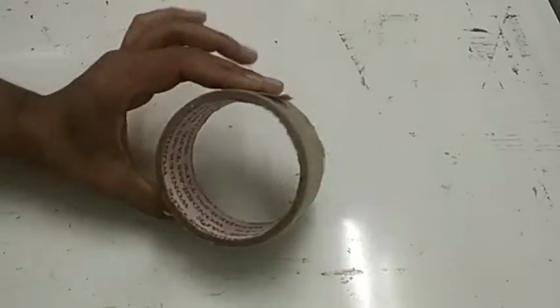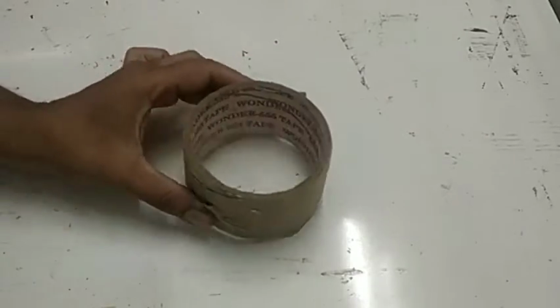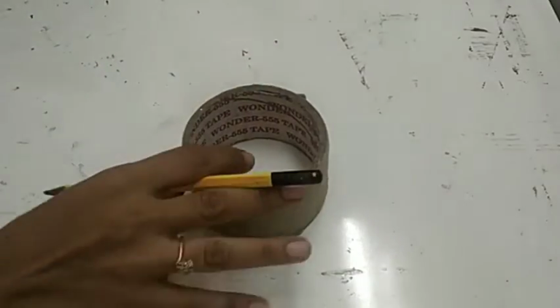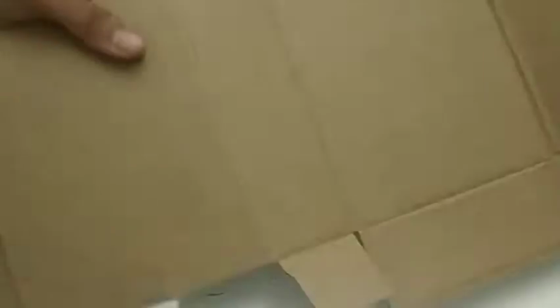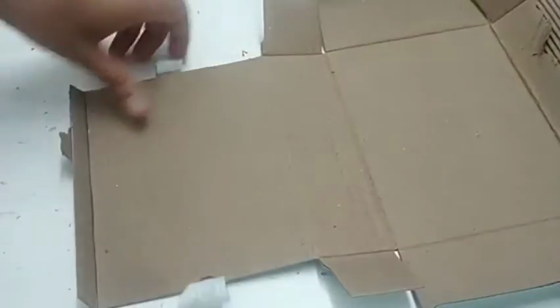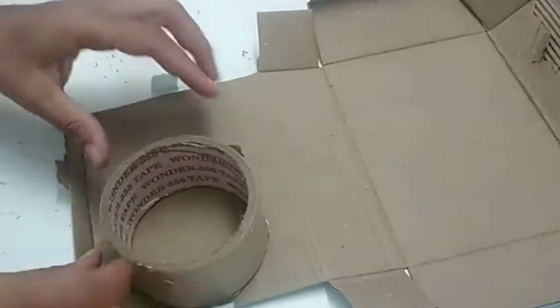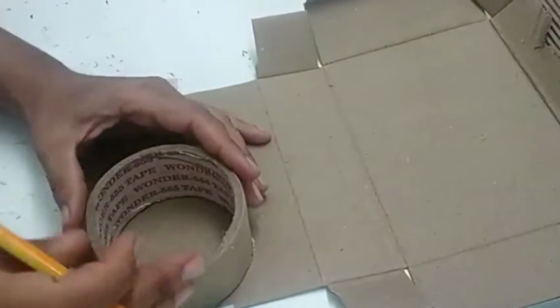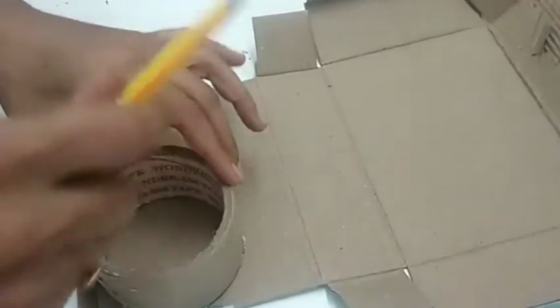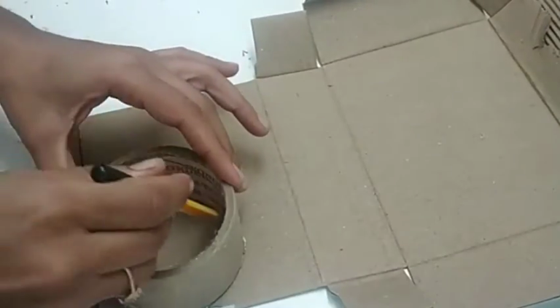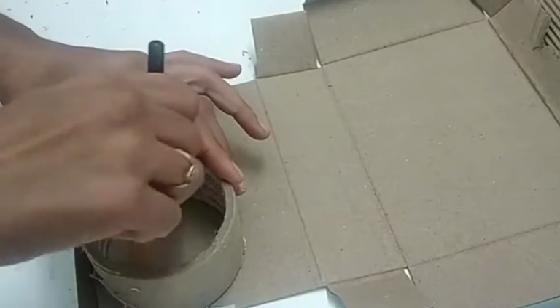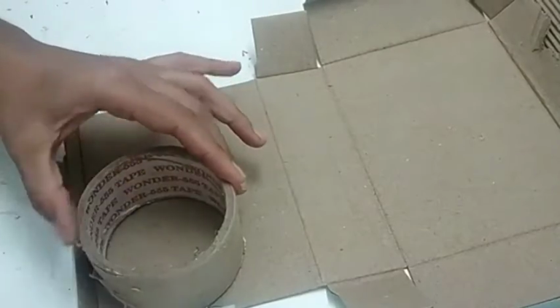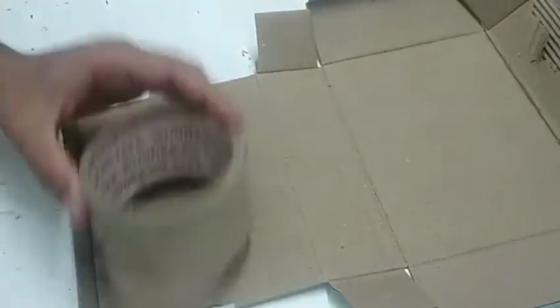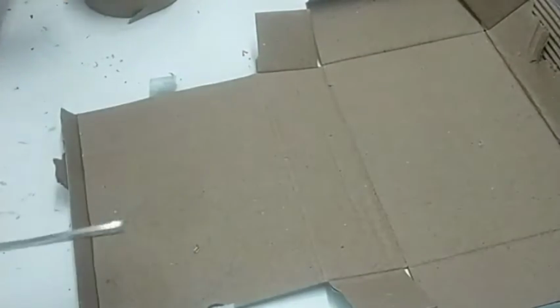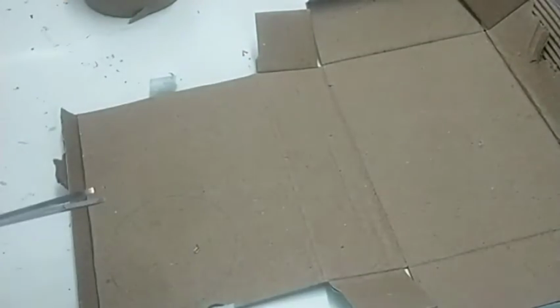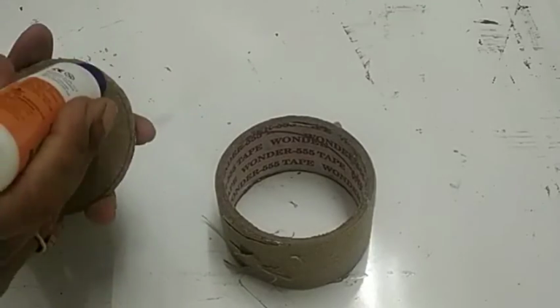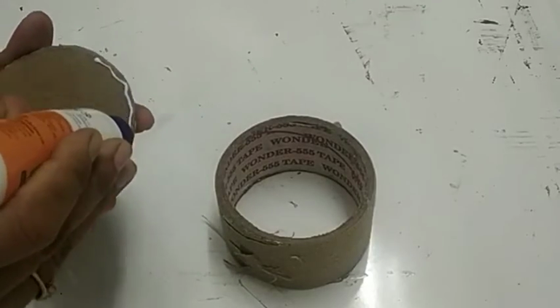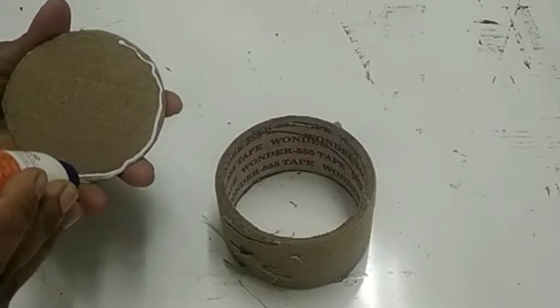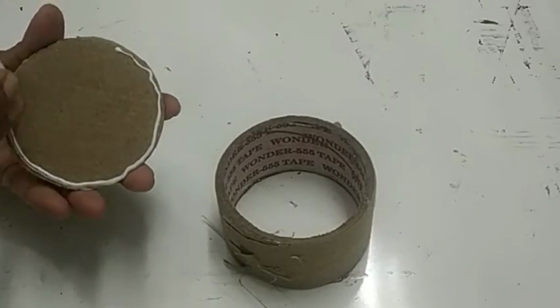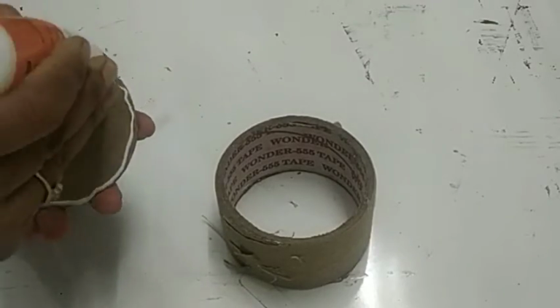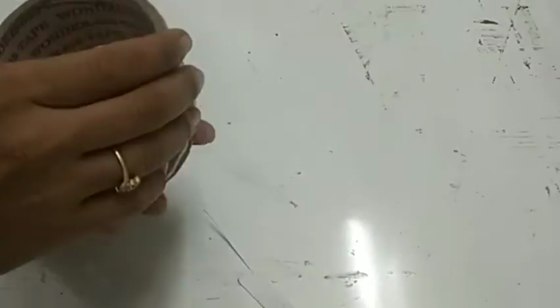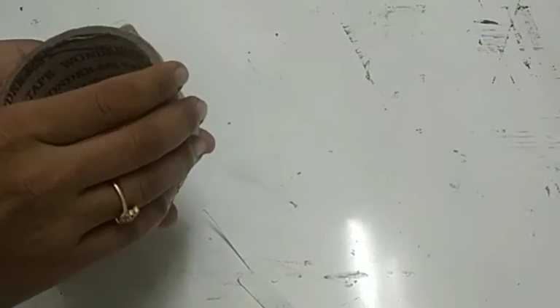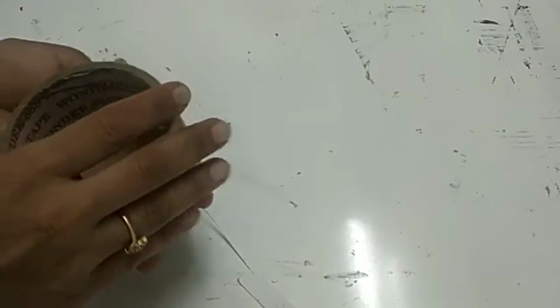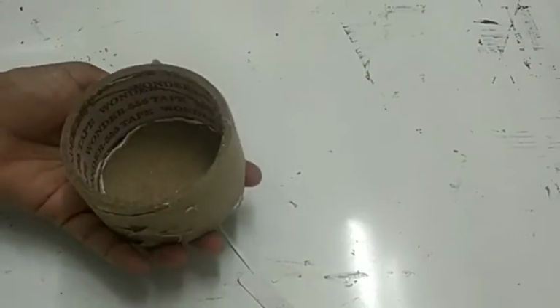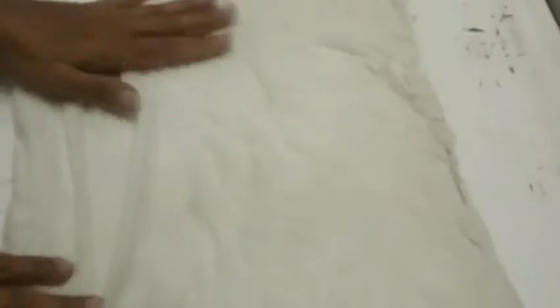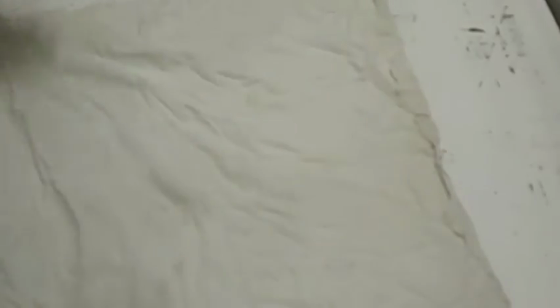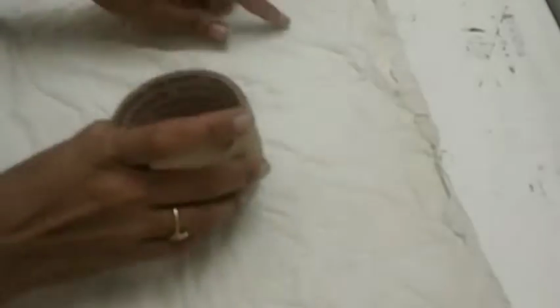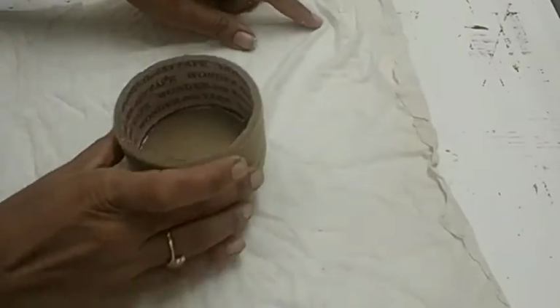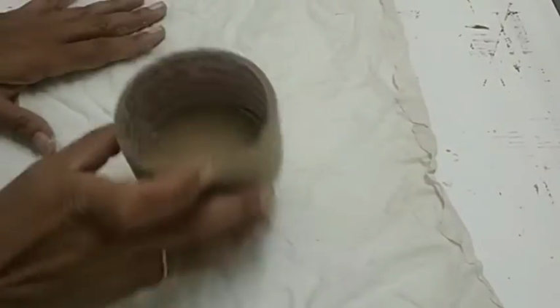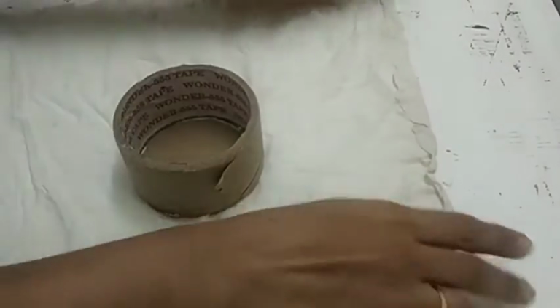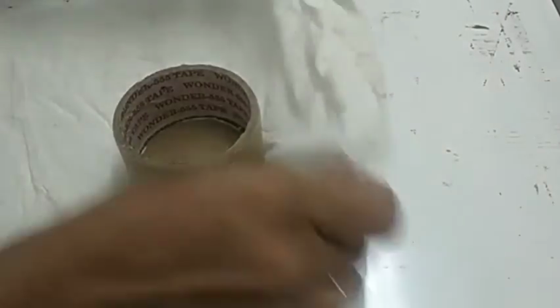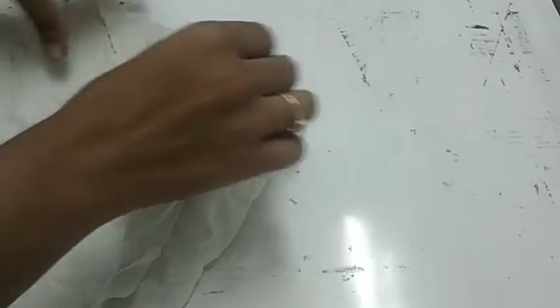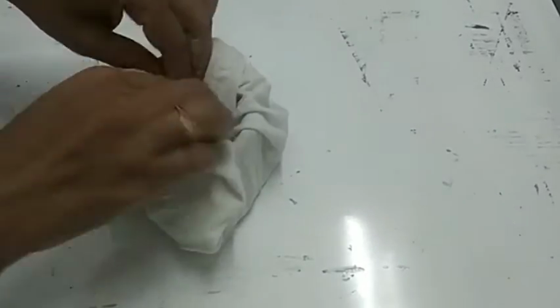So let's get started. Here I am using my empty tape roll and a cardboard. I'm covering my bottom first — take the waist cloth and just see that it can cover your tape roll.